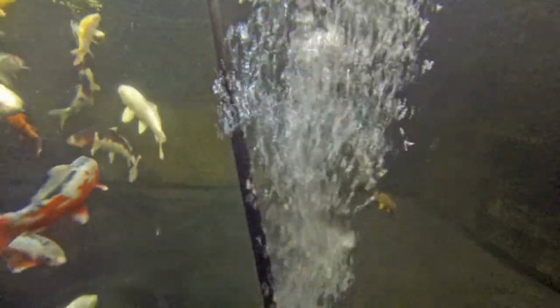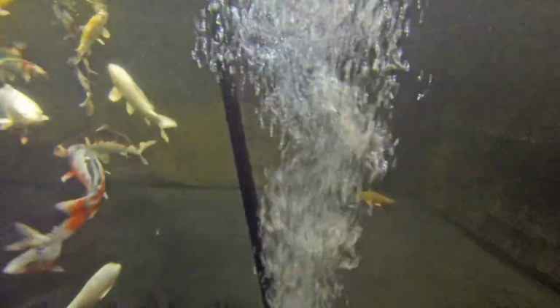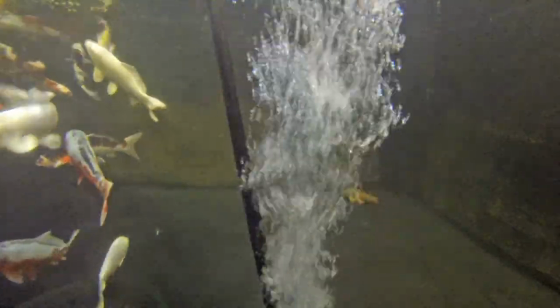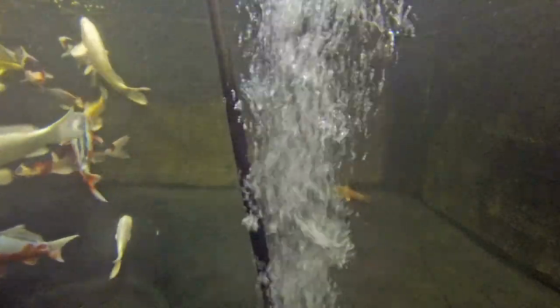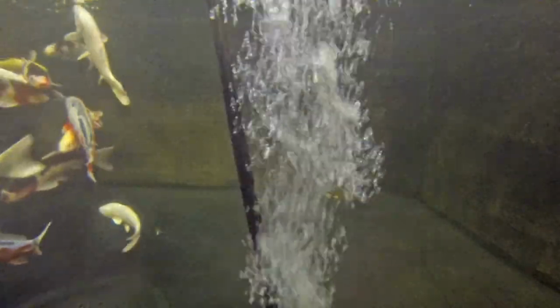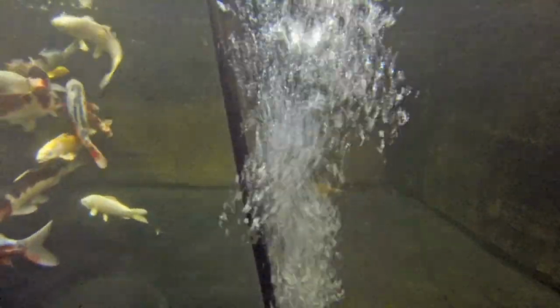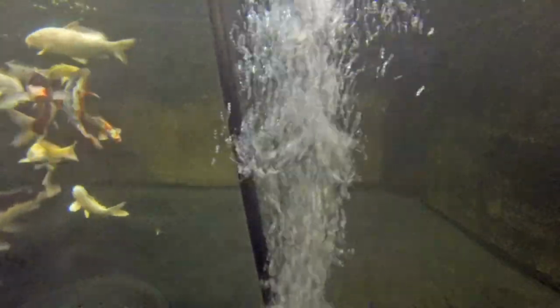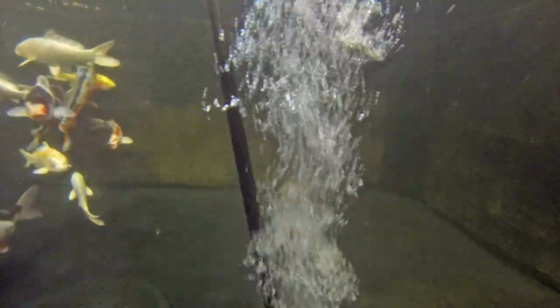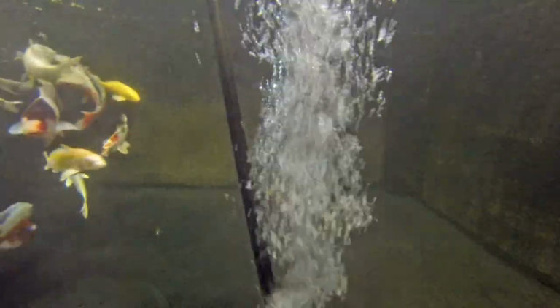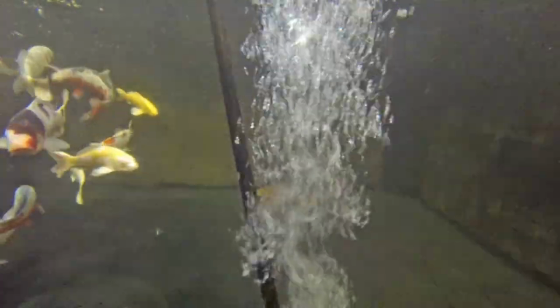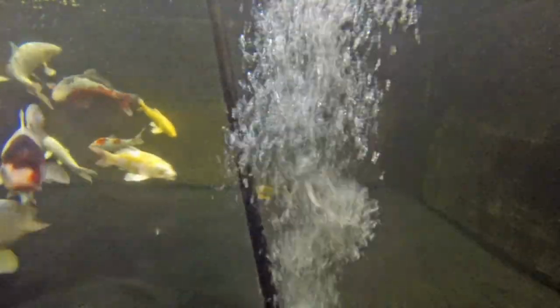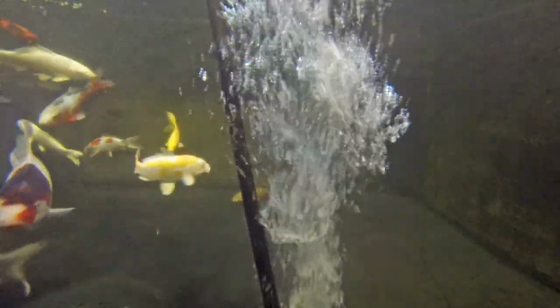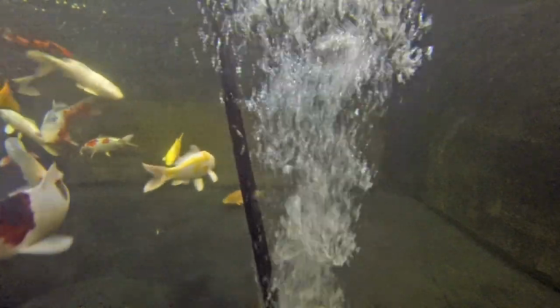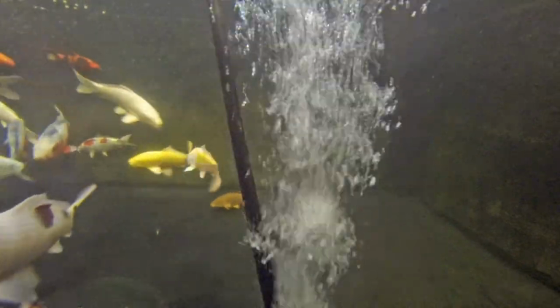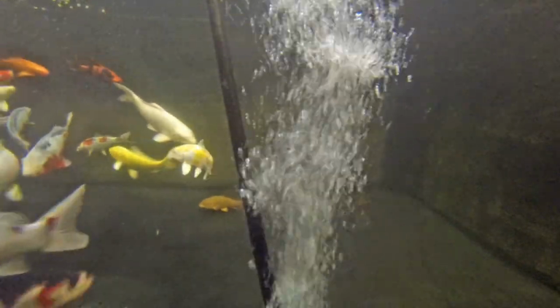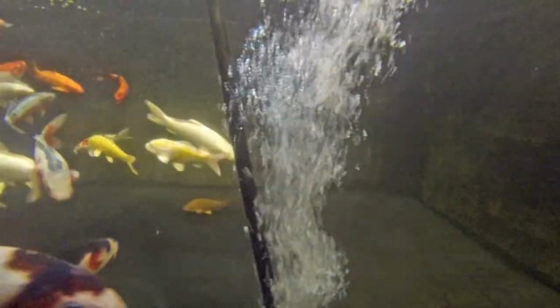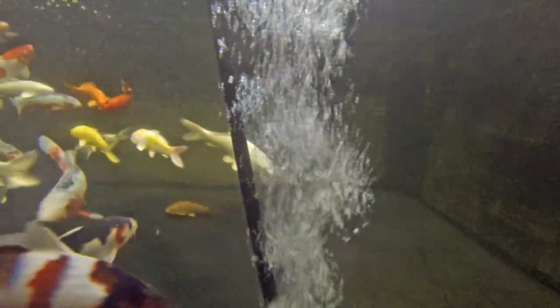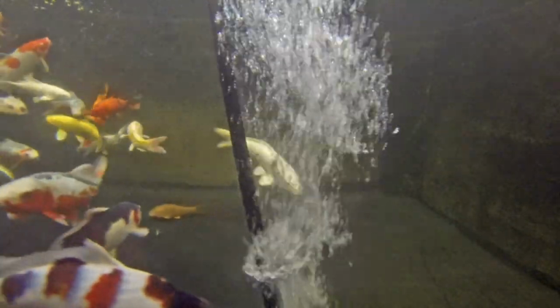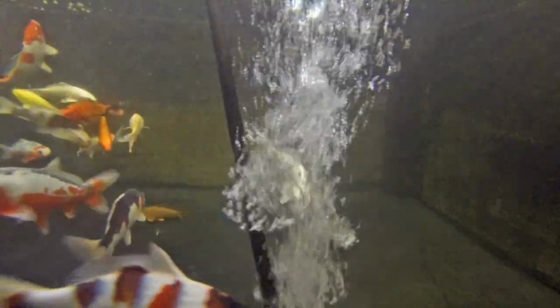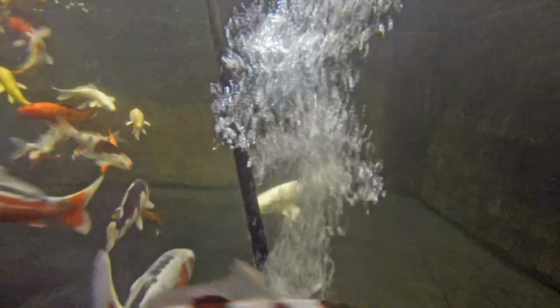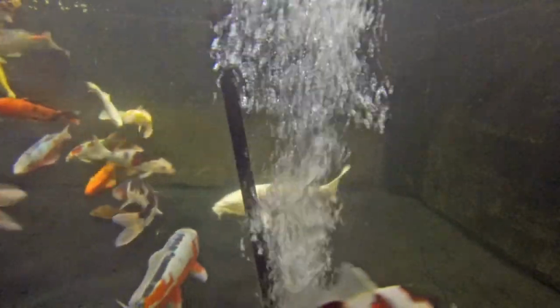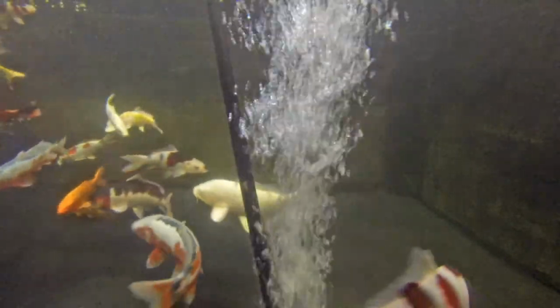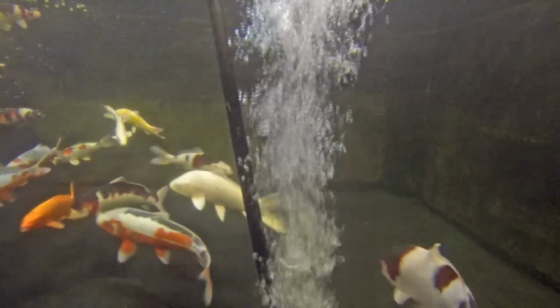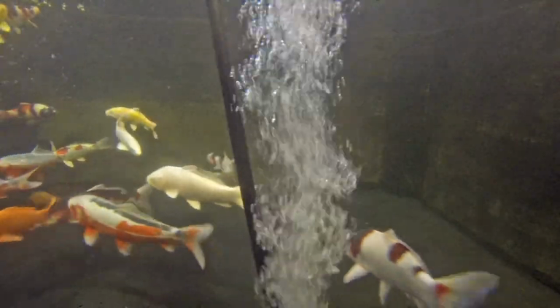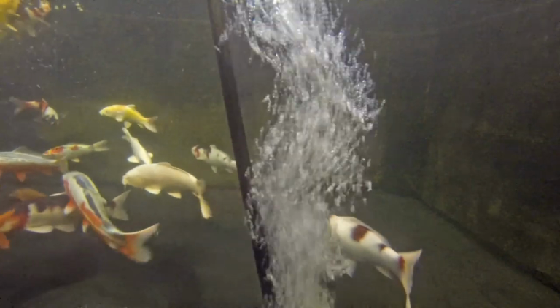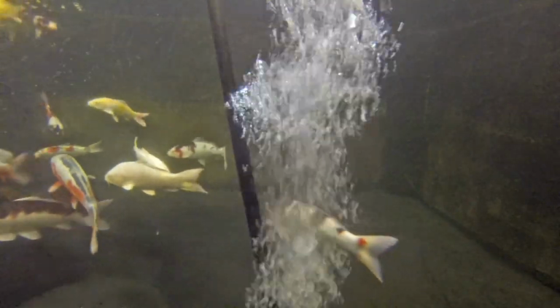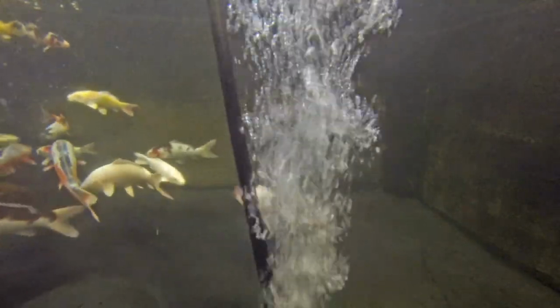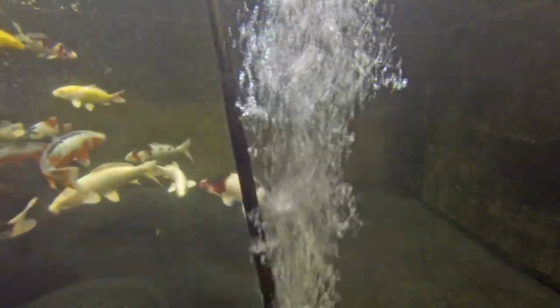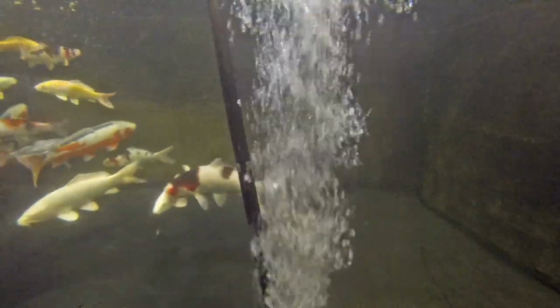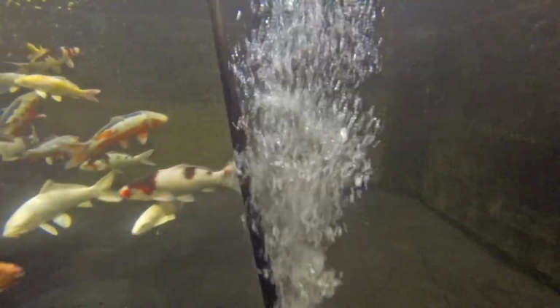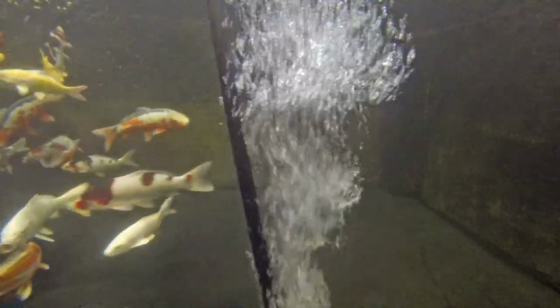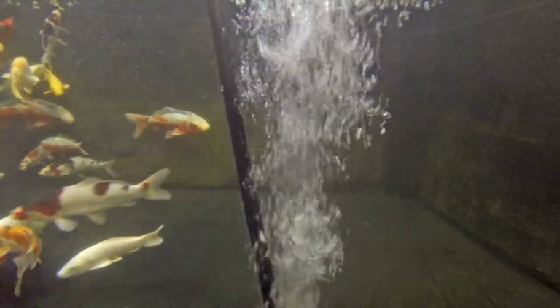Although this is a relatively small quarantine, it is ideal for our needs and can be heavily stocked with koi without any problems, due to the efficient filter system and powerful air pump.